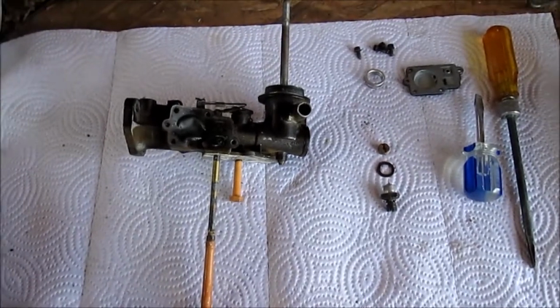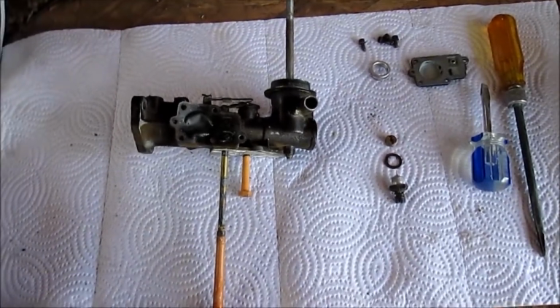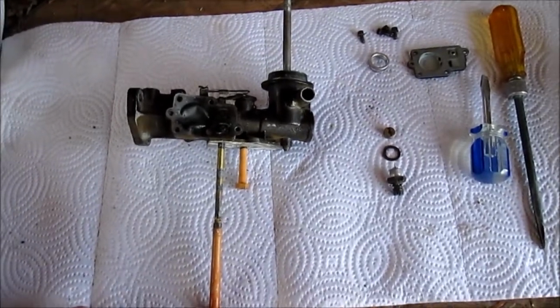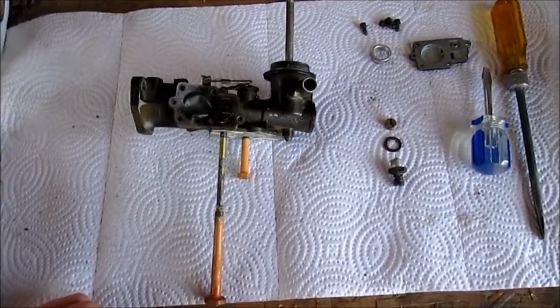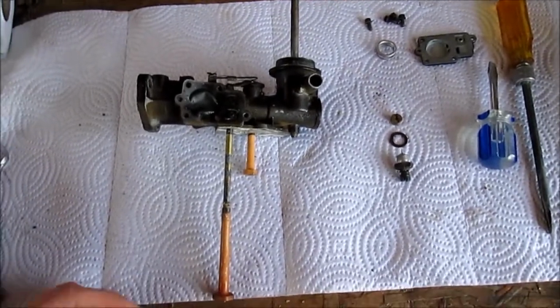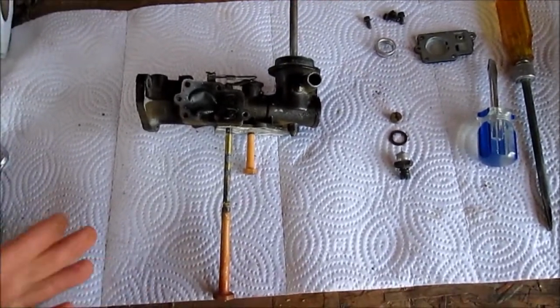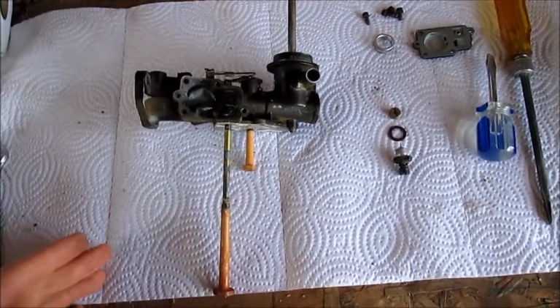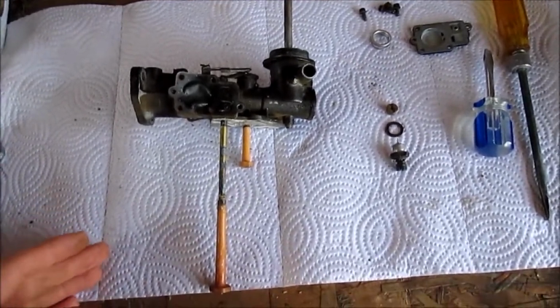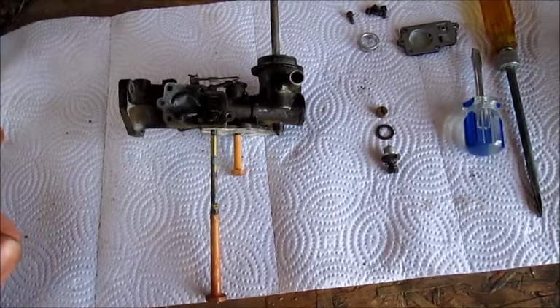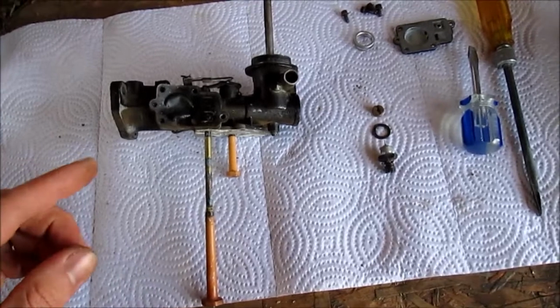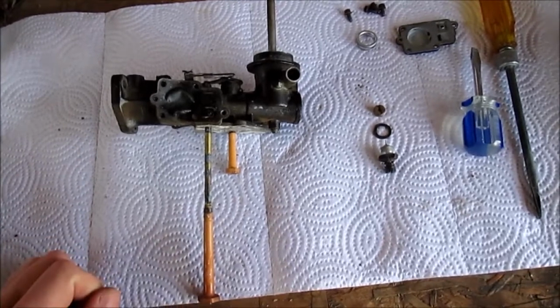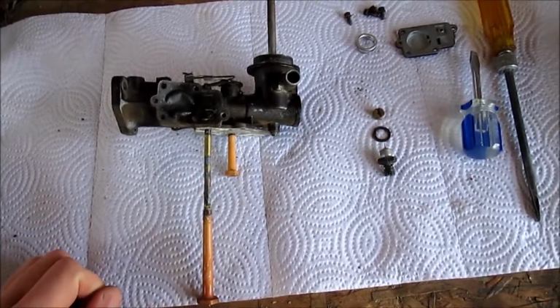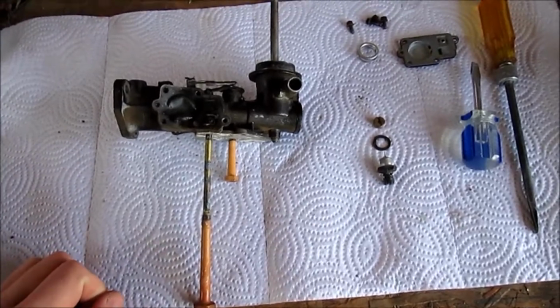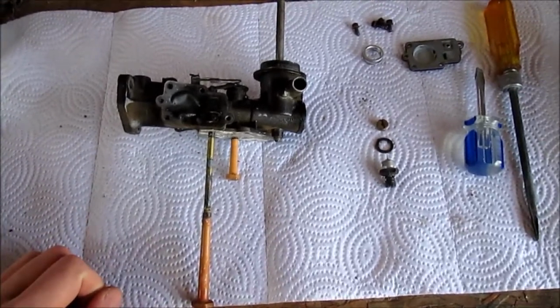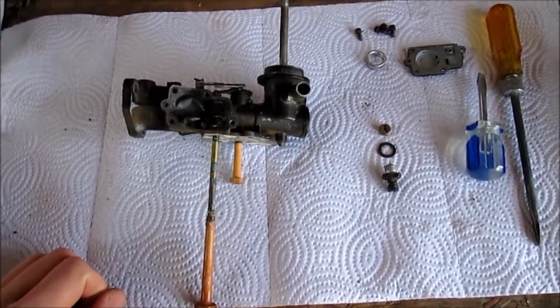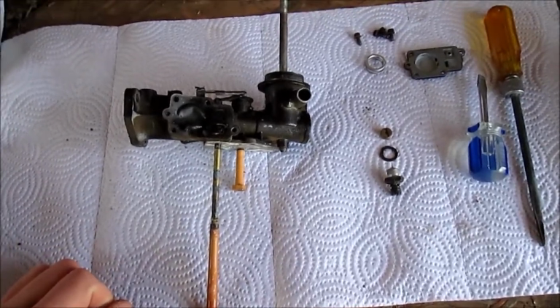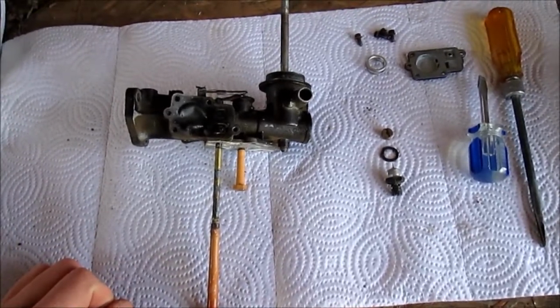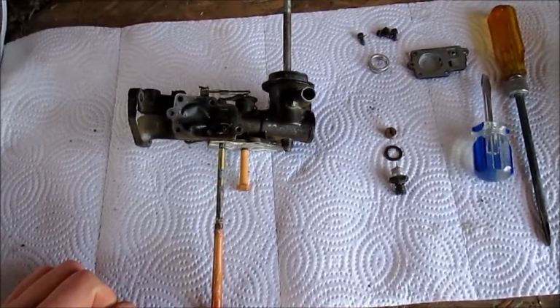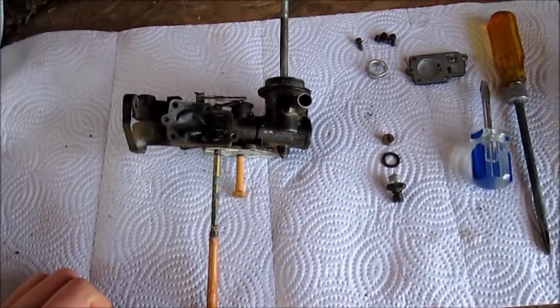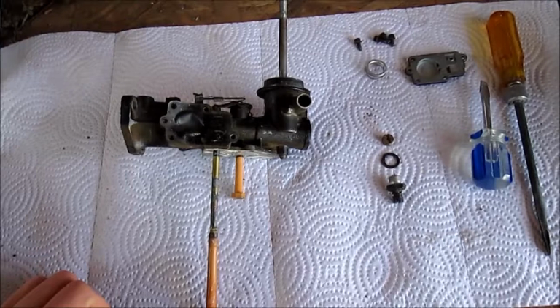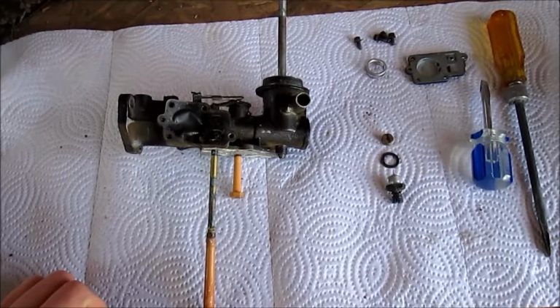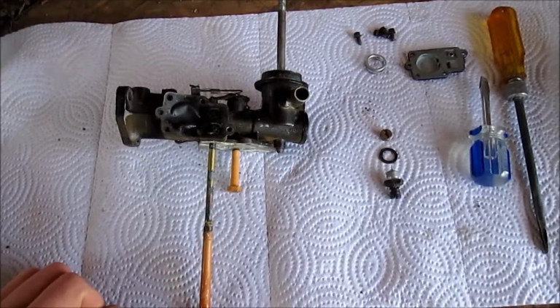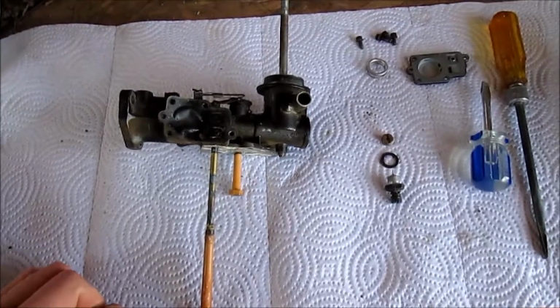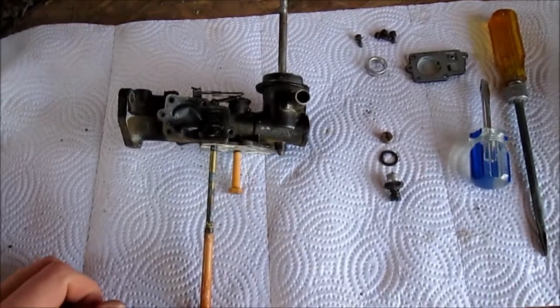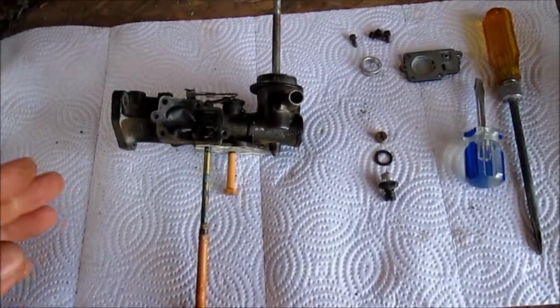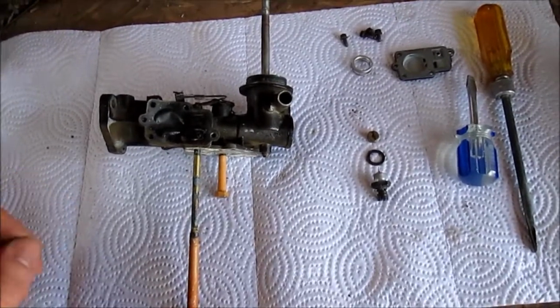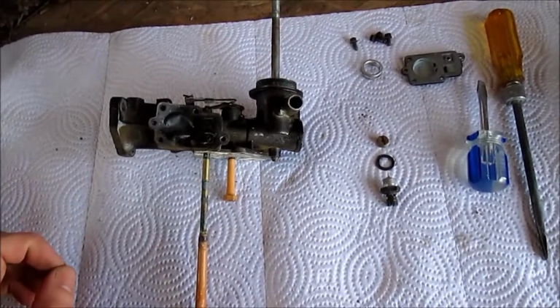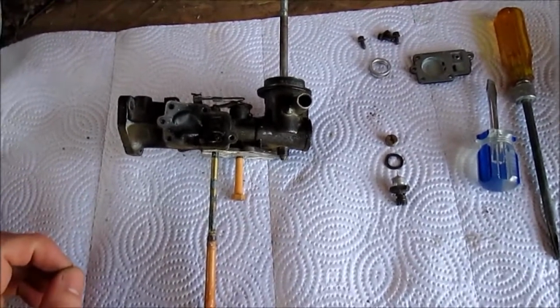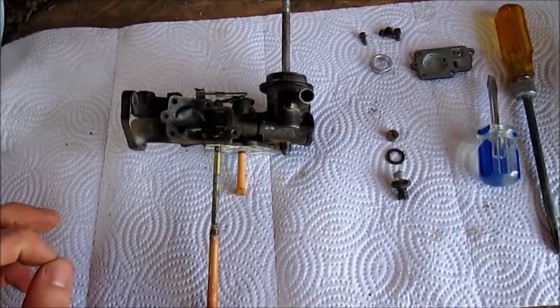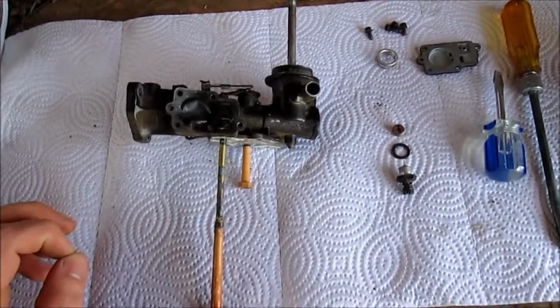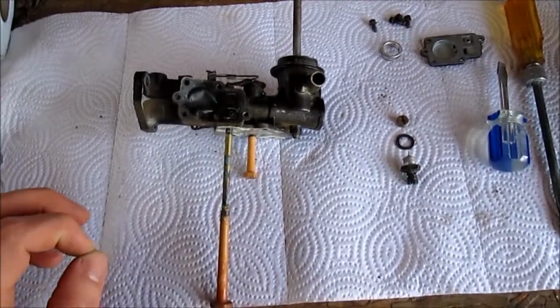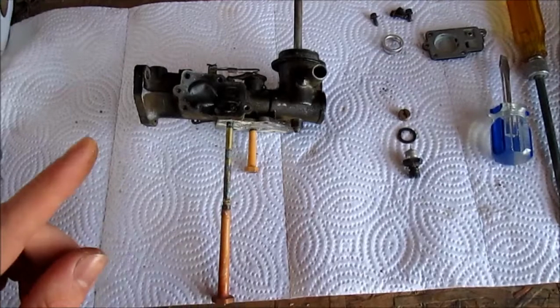Hey guys, Patrick here. I just wanted to show you quickly around this Briggs & Stratton 5 horsepower carburetor. I believe it's like a 1980s carburetor — pretty old one. It's a pulse jet carburetor and I'm going to explain how it works right now.